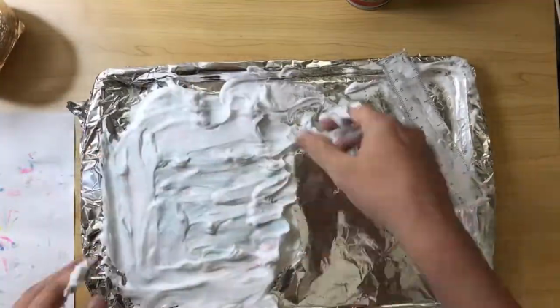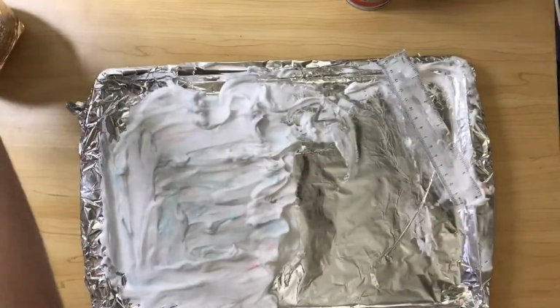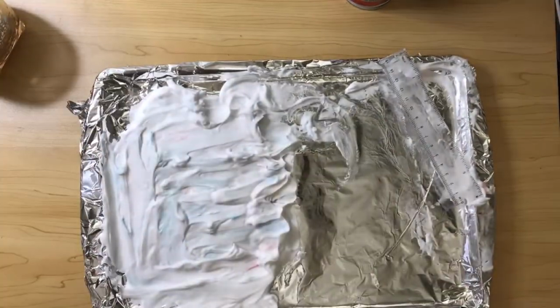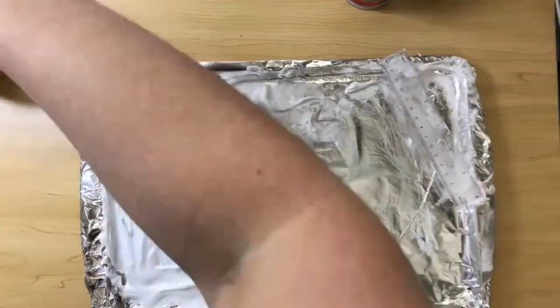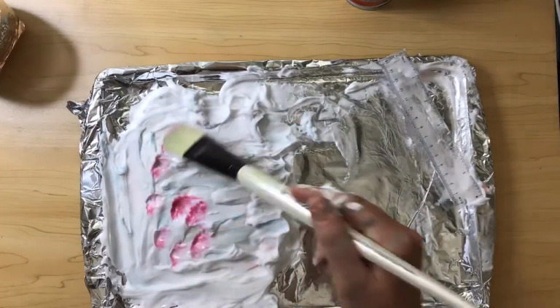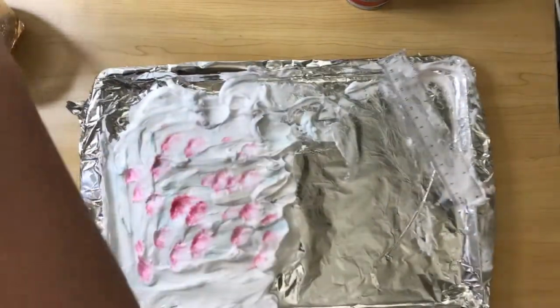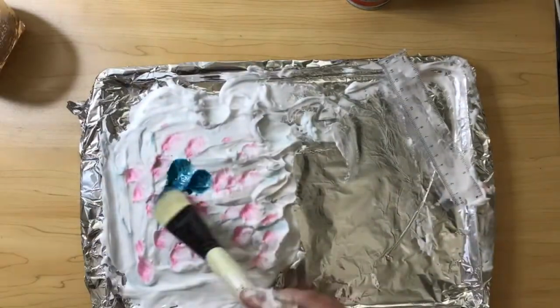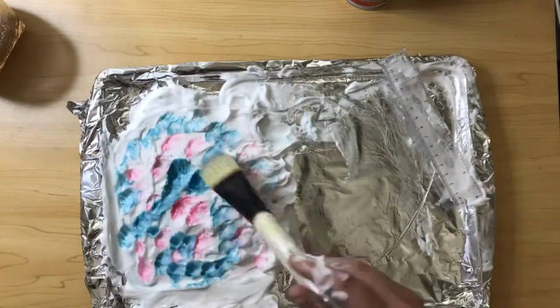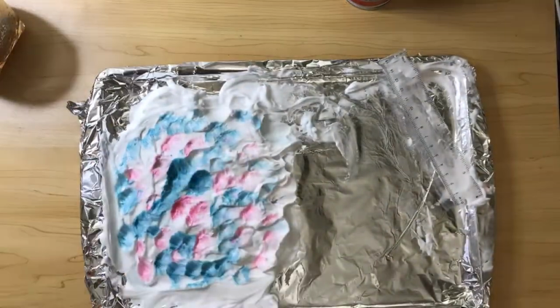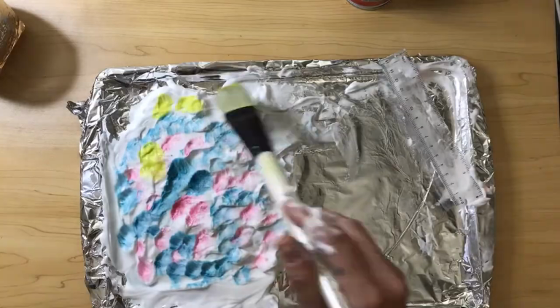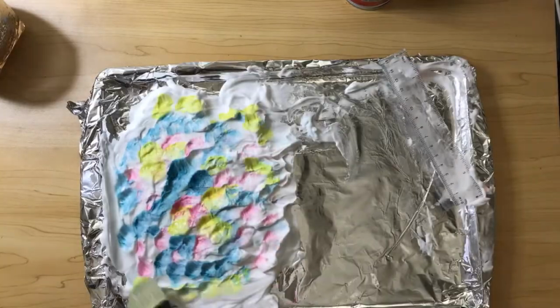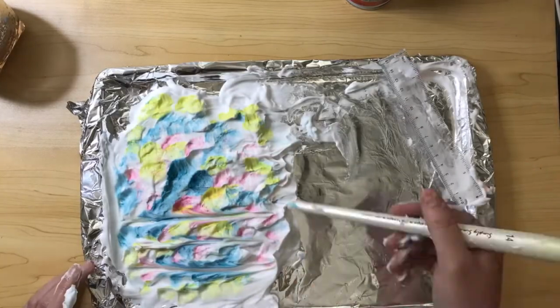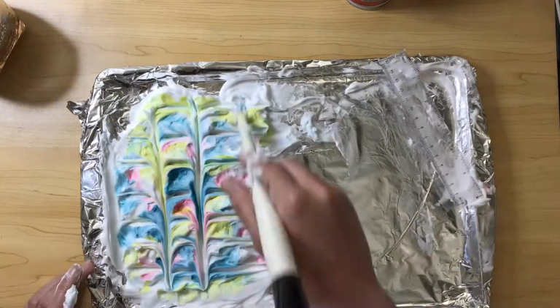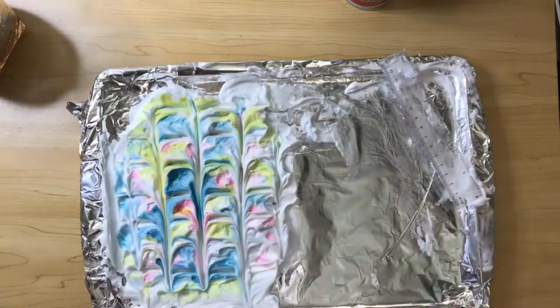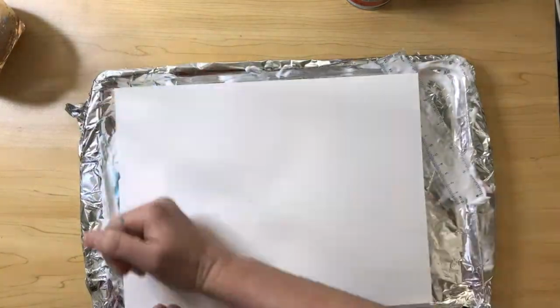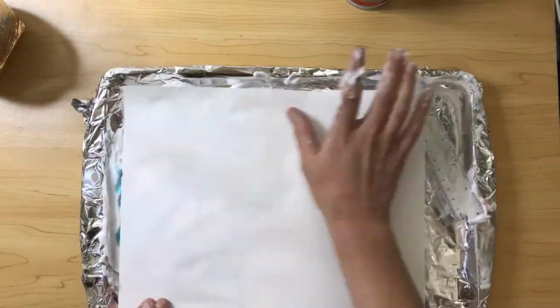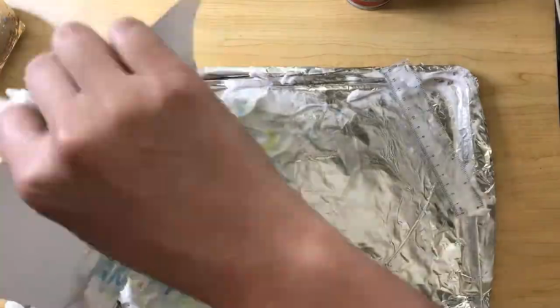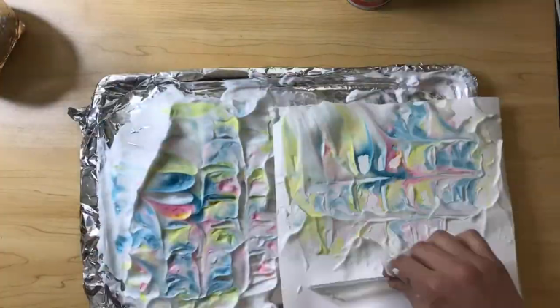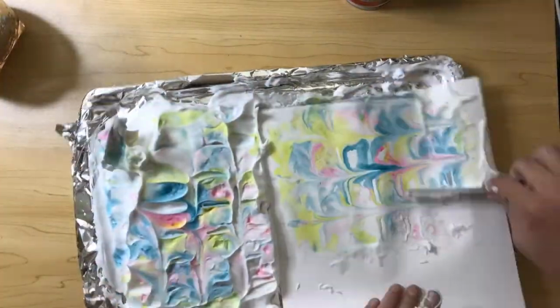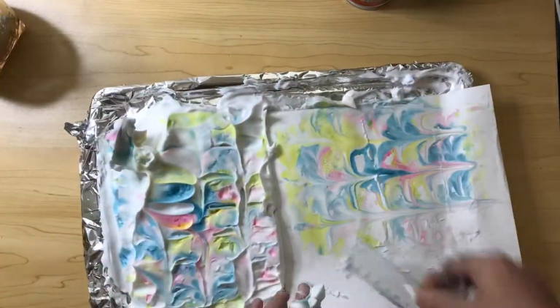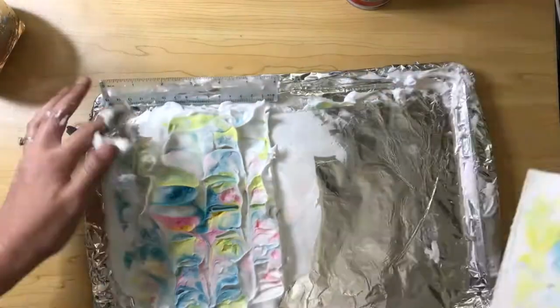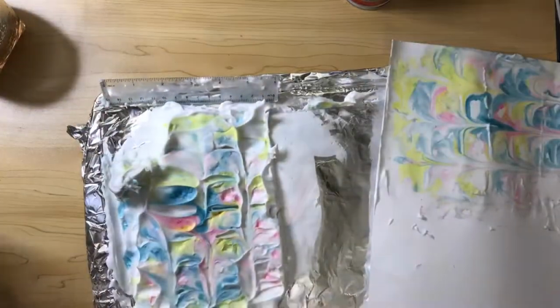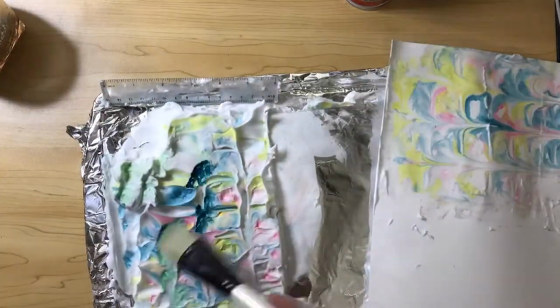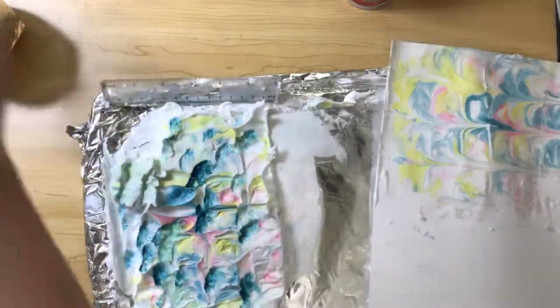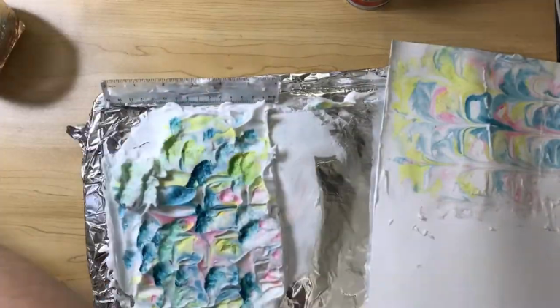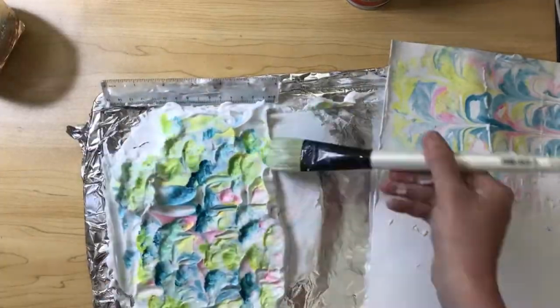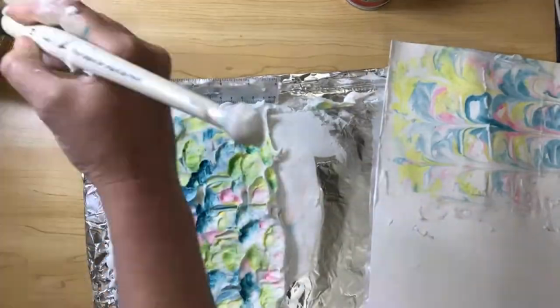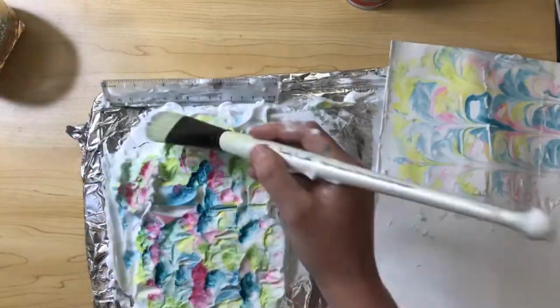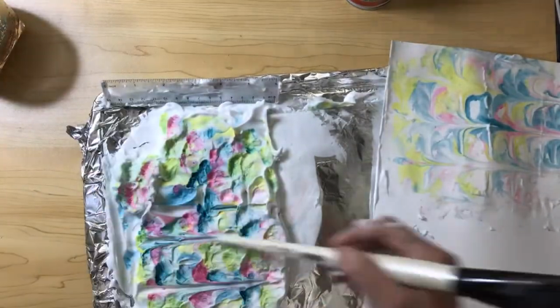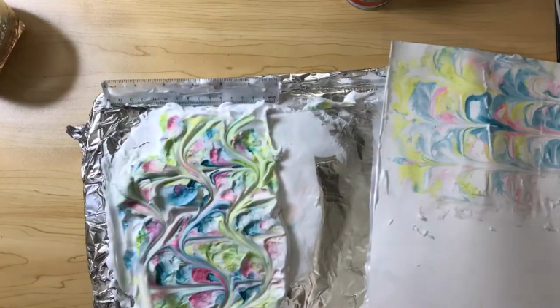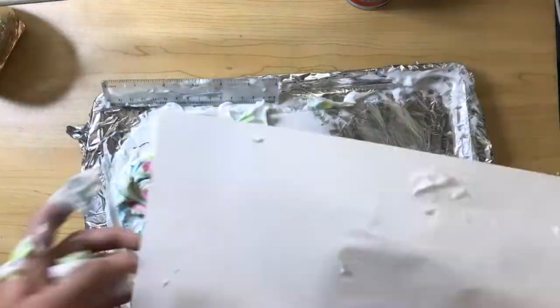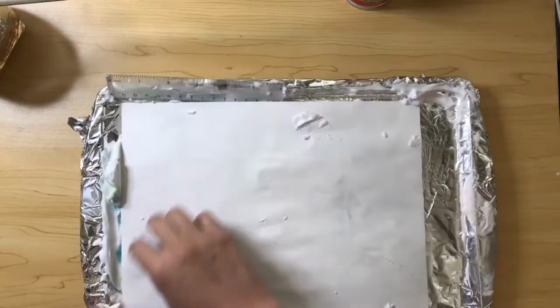One thing to notice on this print: I added a lot more paint and used a larger brush, so almost all of my shaving cream had color. That's something to remember — if you want your print to look like that, add a lot of color.